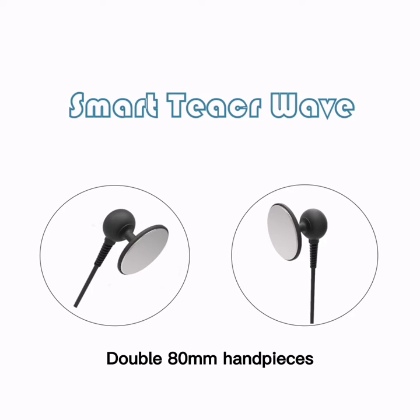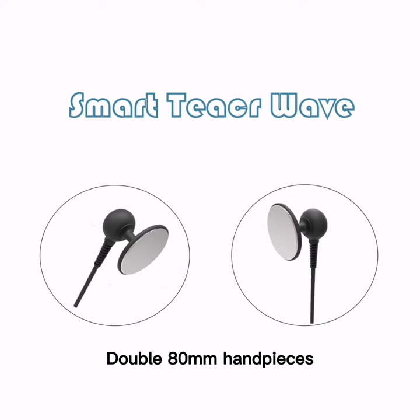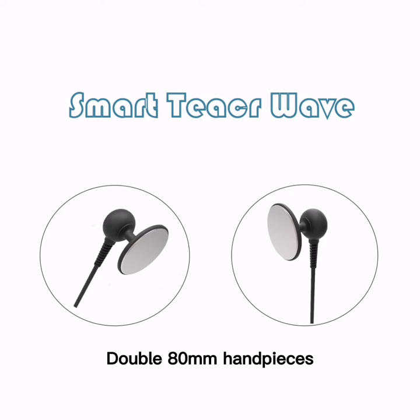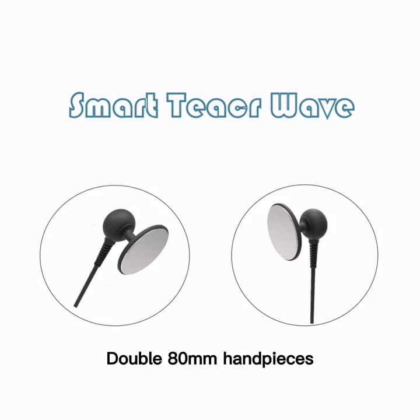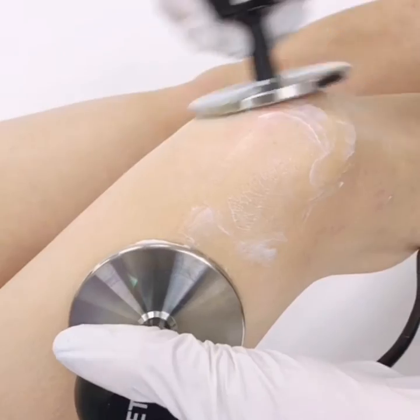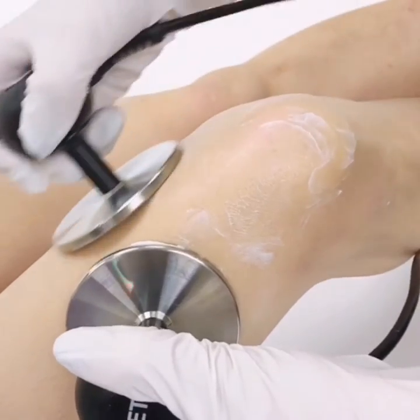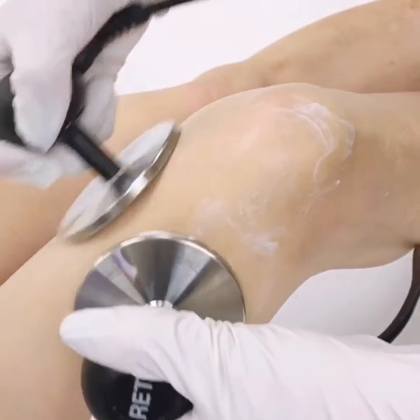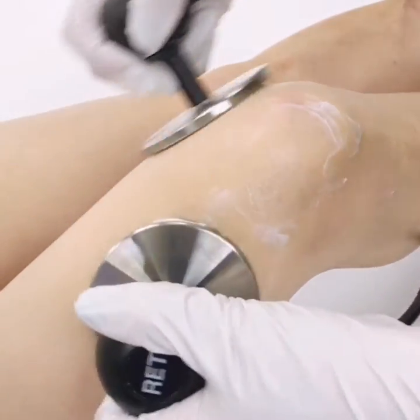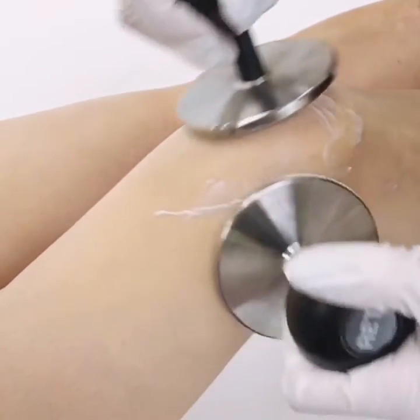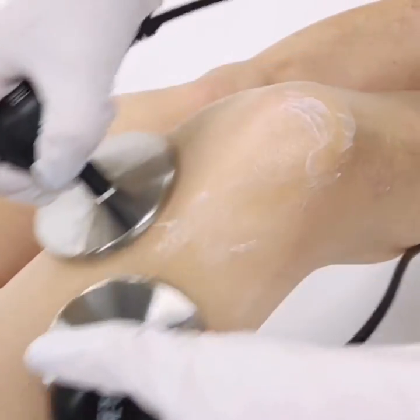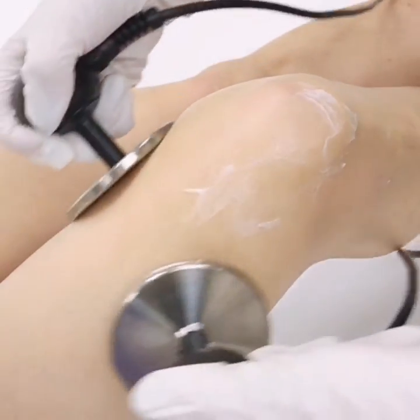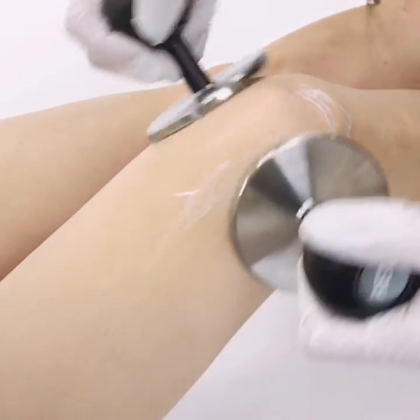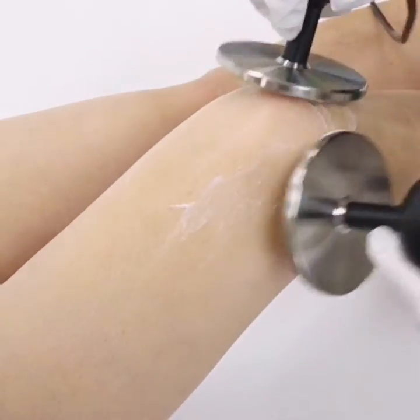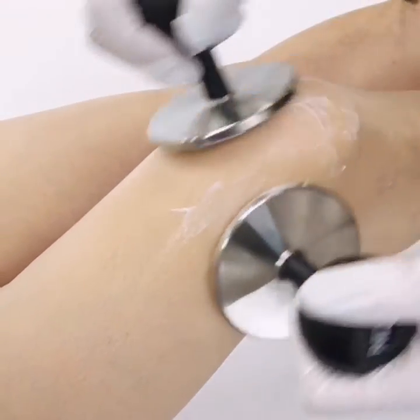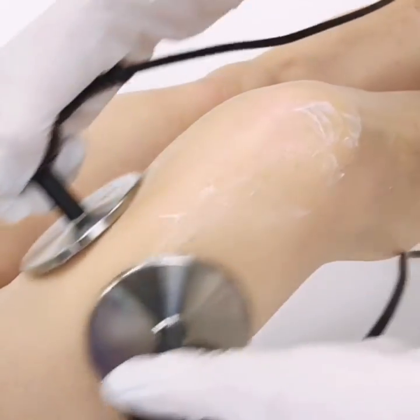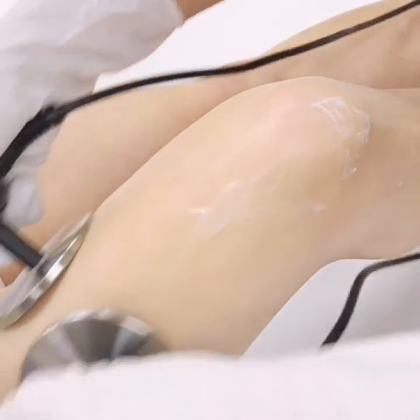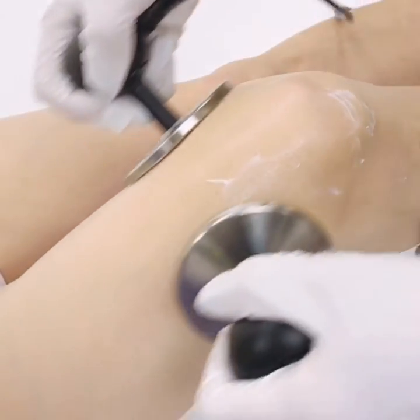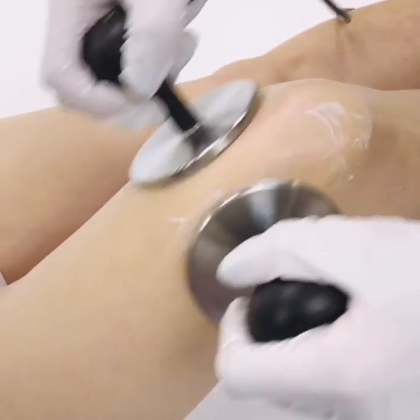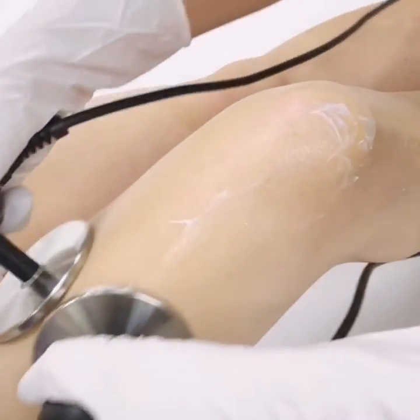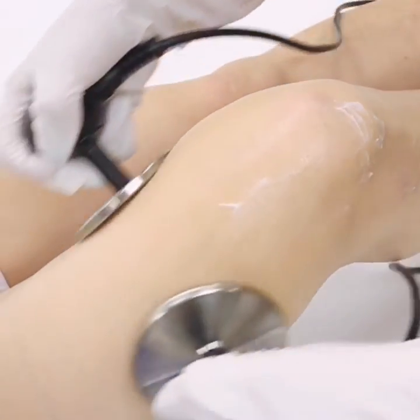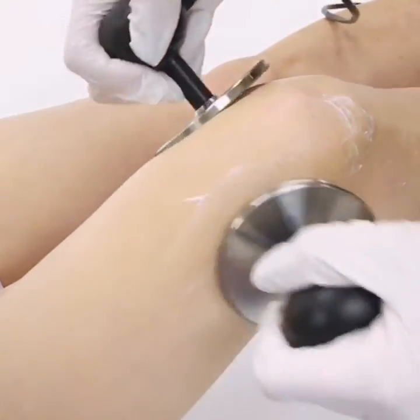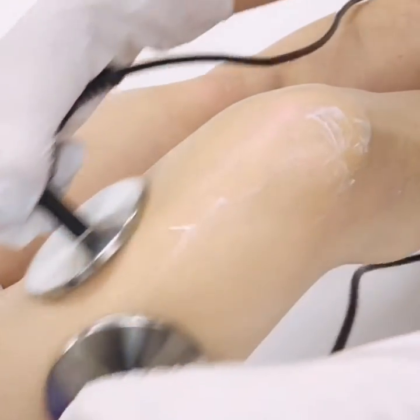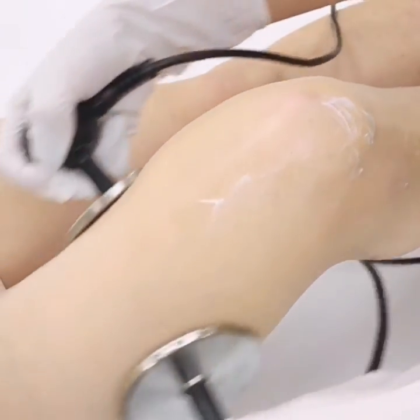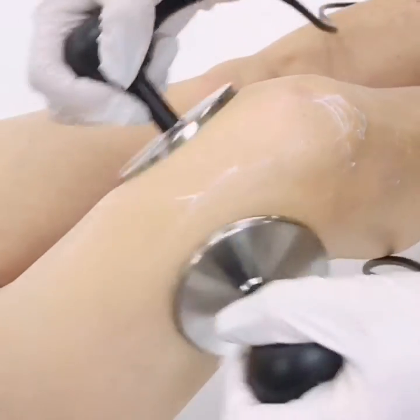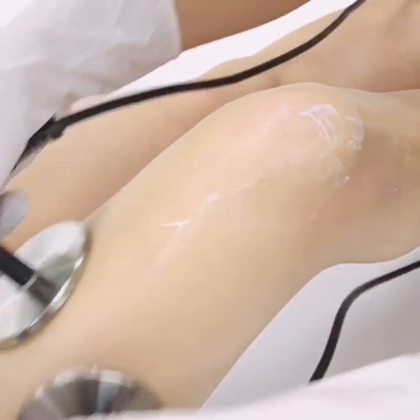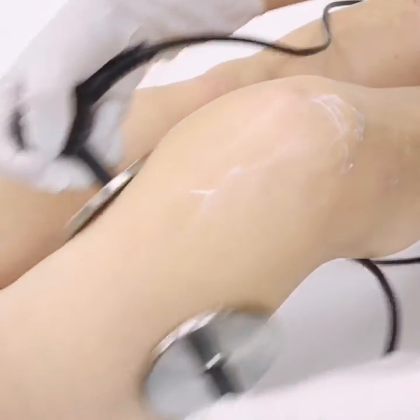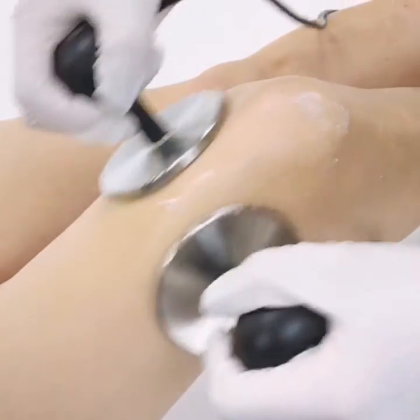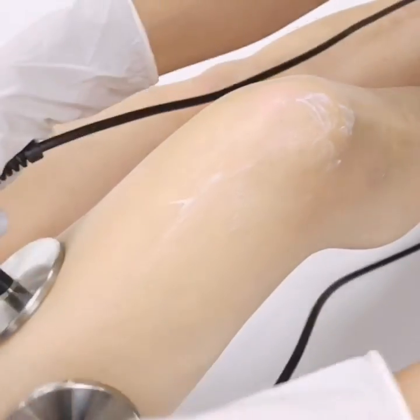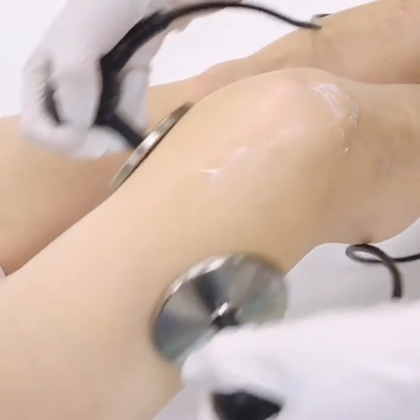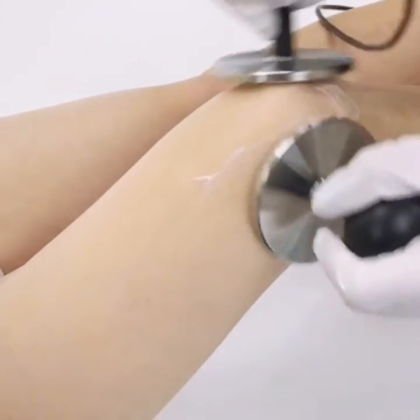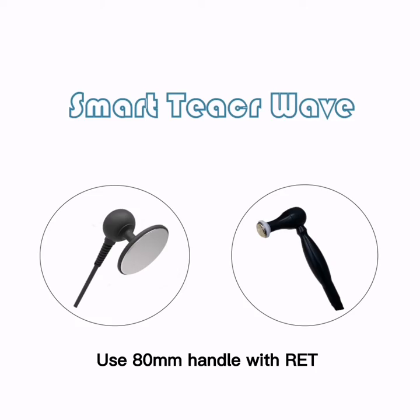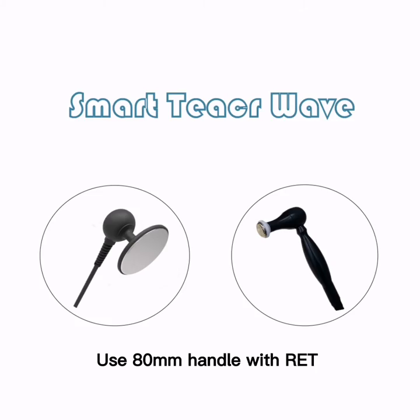The practical design of the handpieces allows the patient freedom of movement. The special double 80mm handle is a good substitute for the return pack, which makes the operation more convenient.